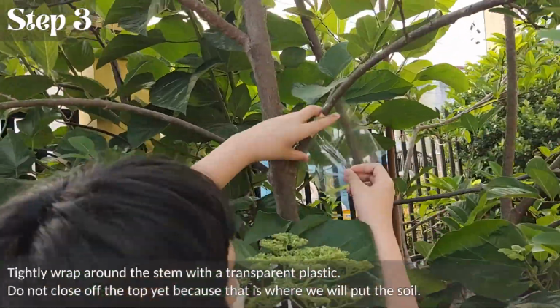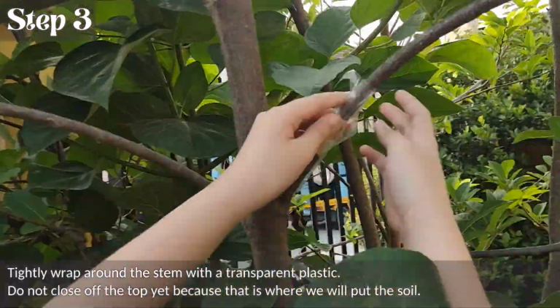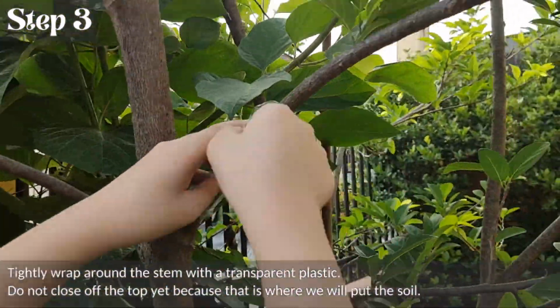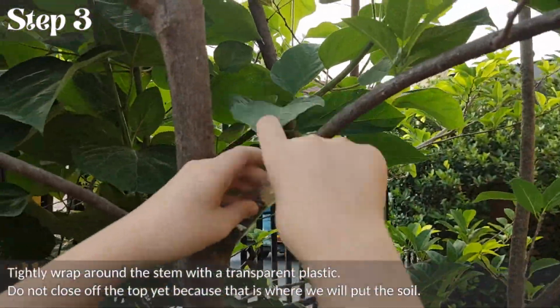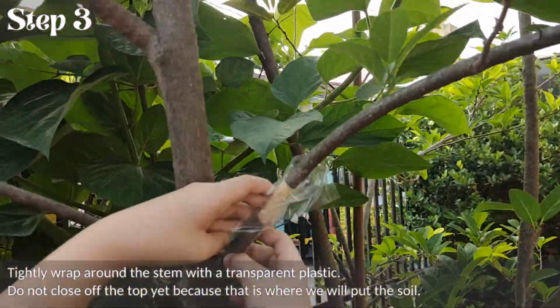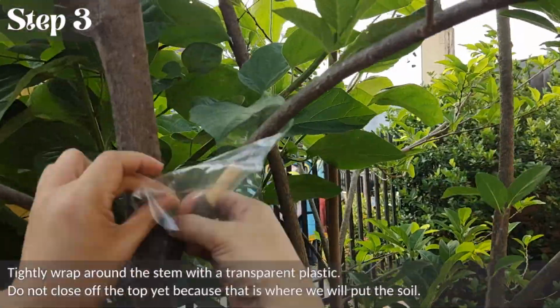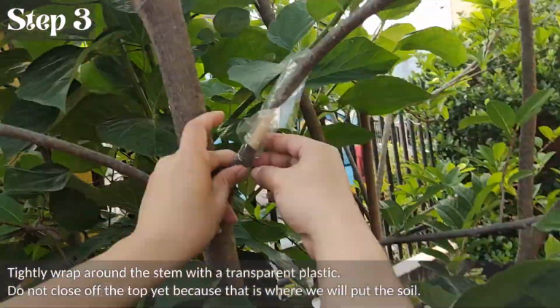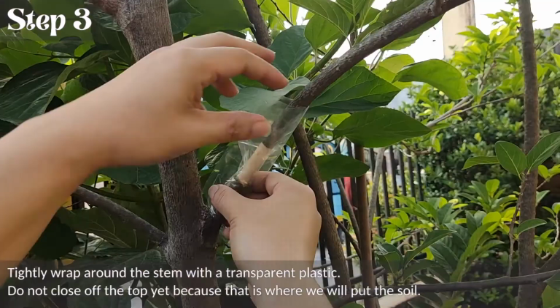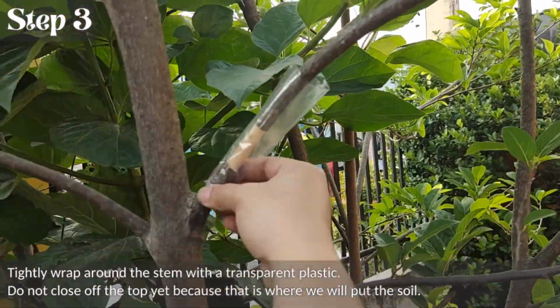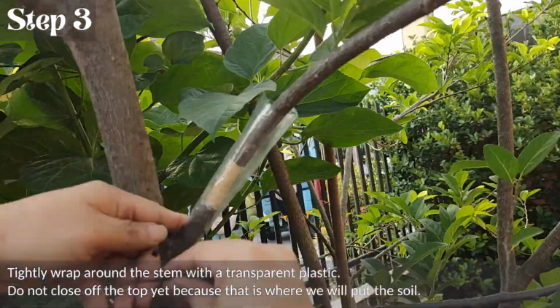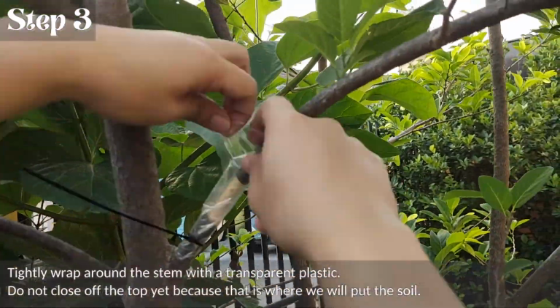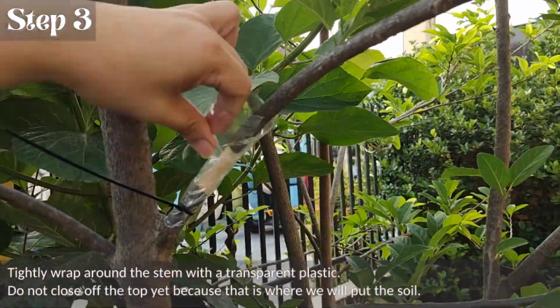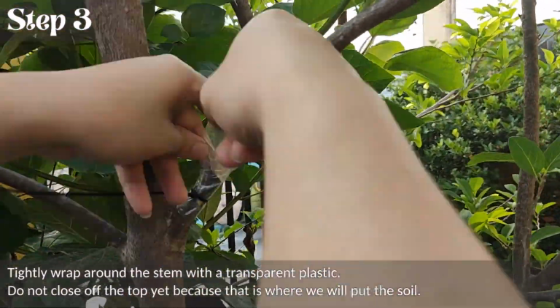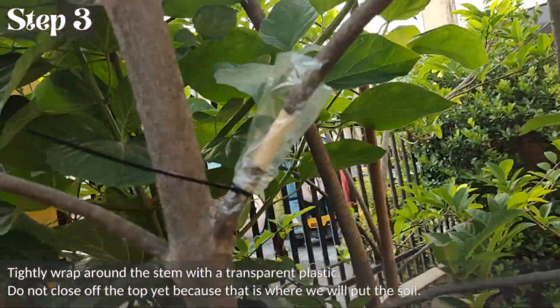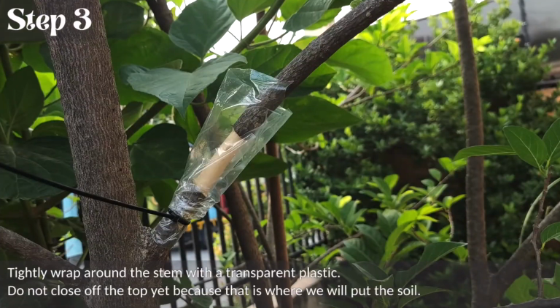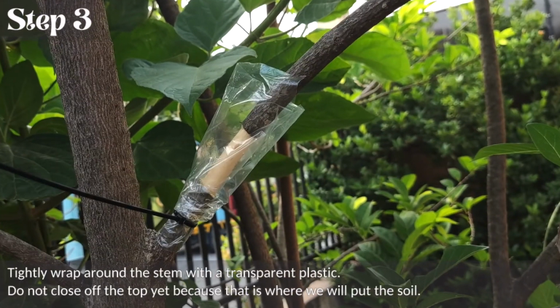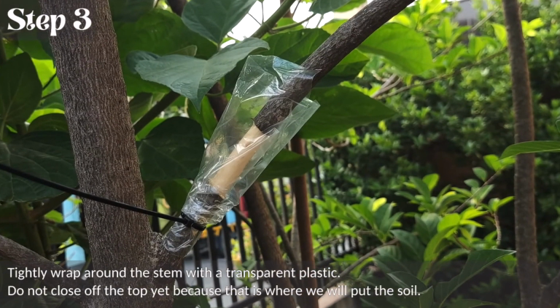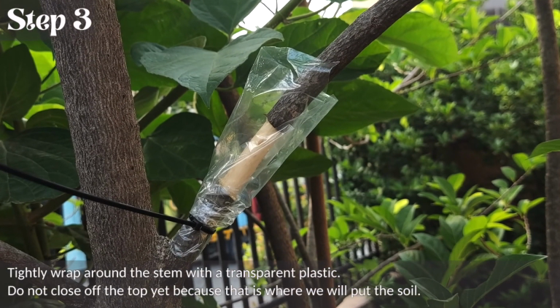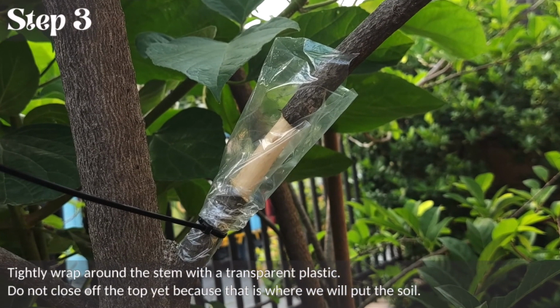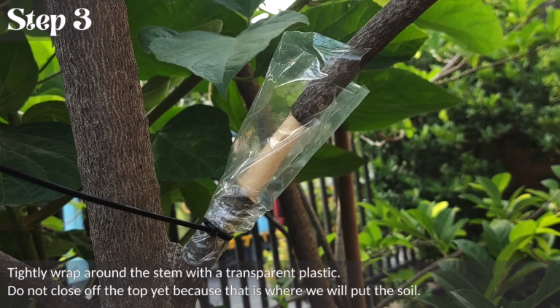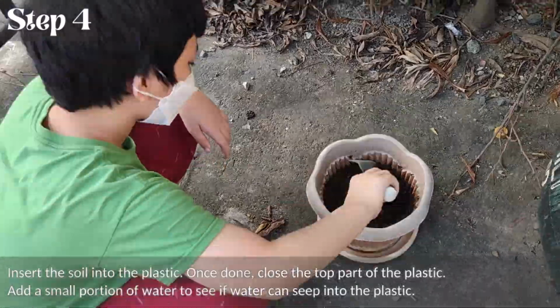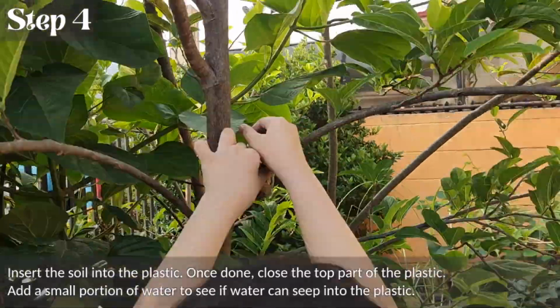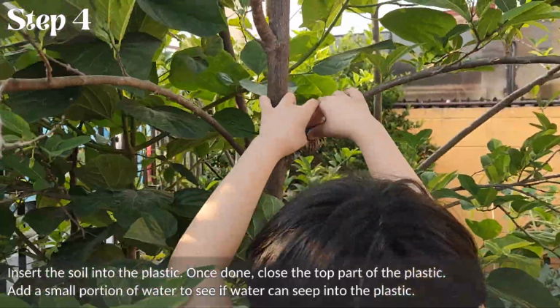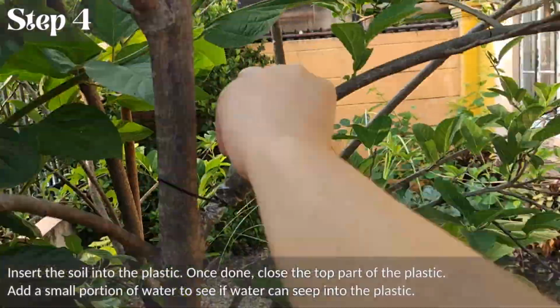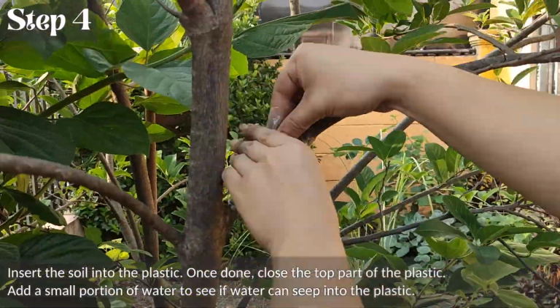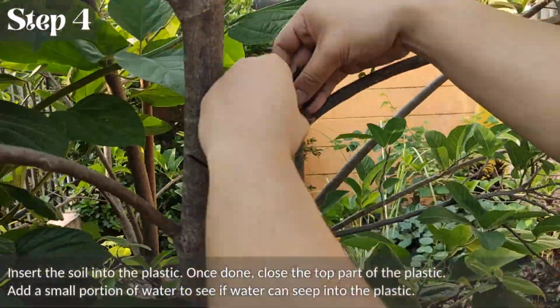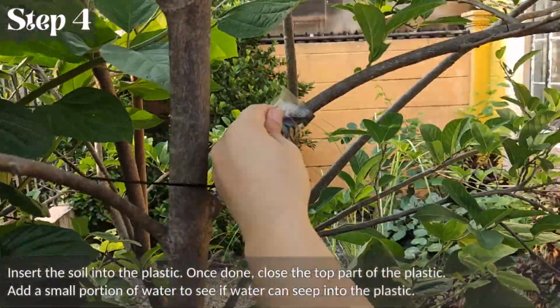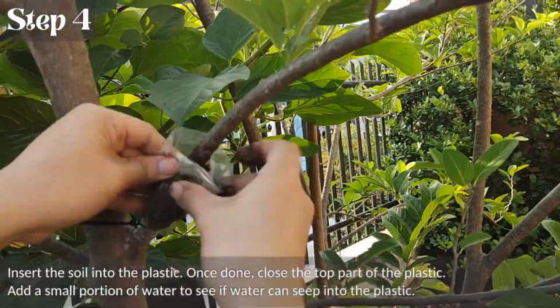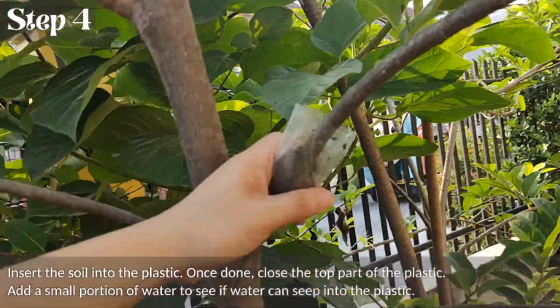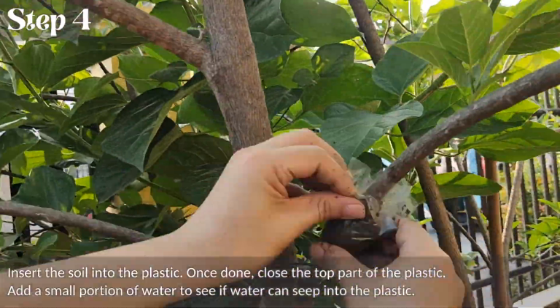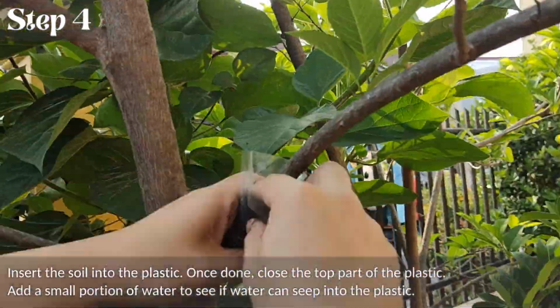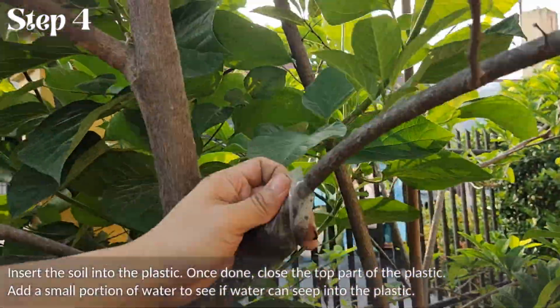3. Tightly wrap around the stem with a transparent plastic. Do not close off the top yet because that is where we will put the soil. Insert the soil into the plastic. Once done, close the top part of the plastic.